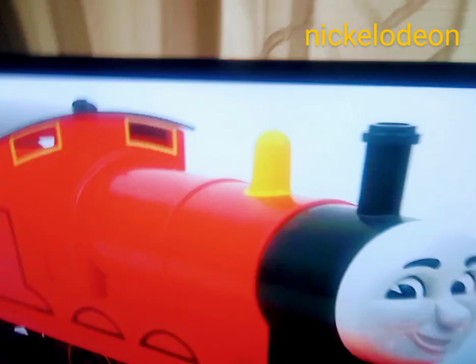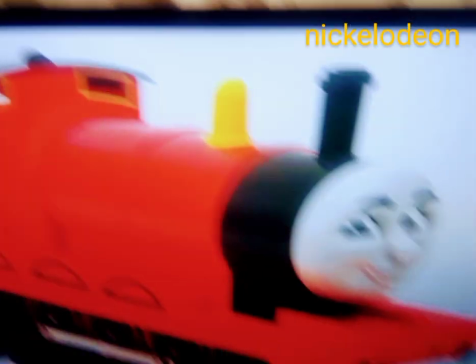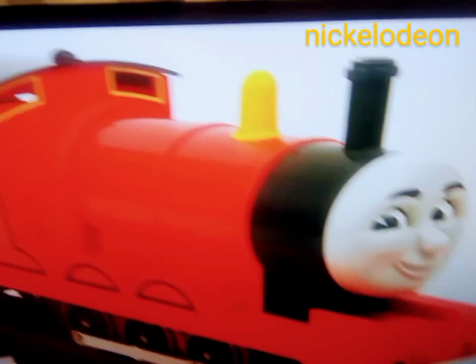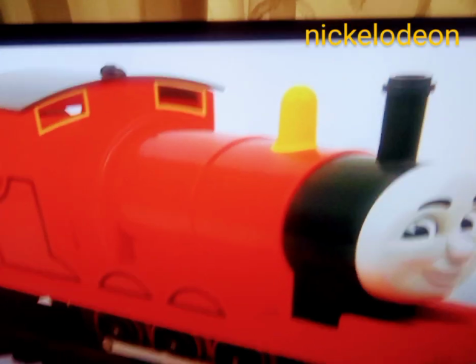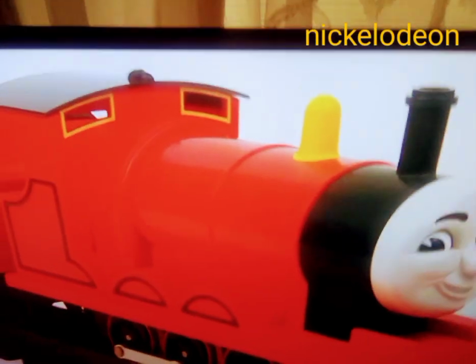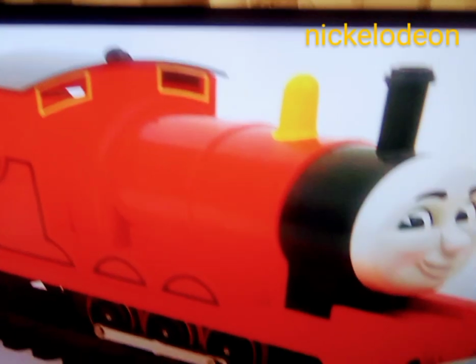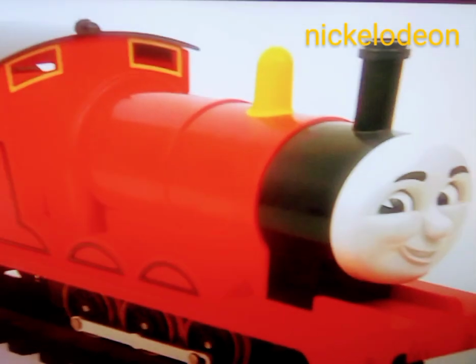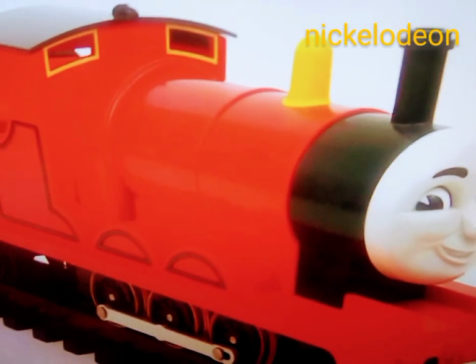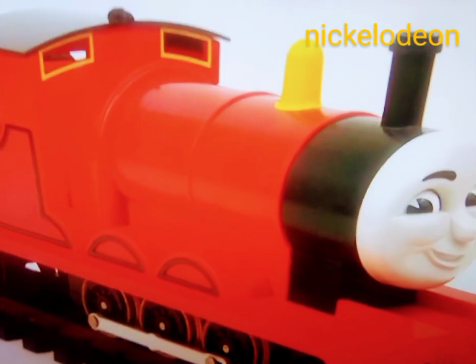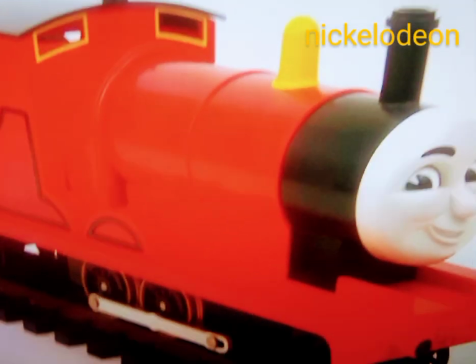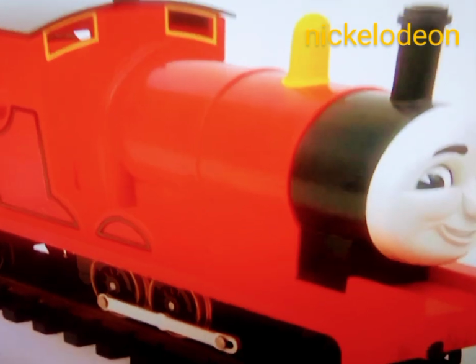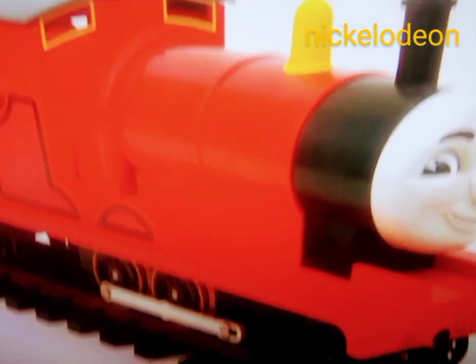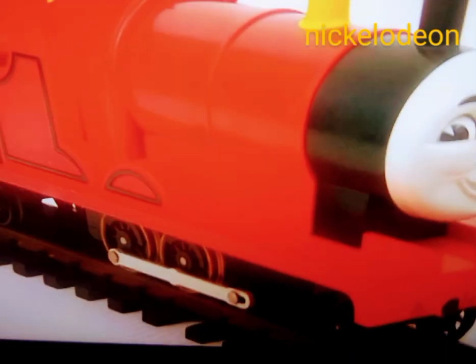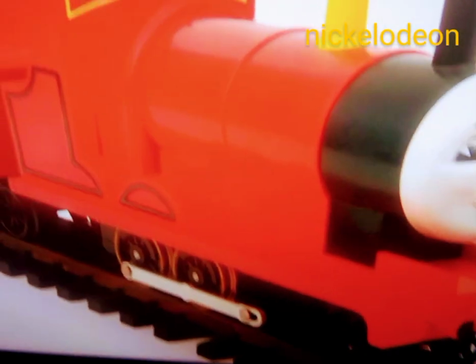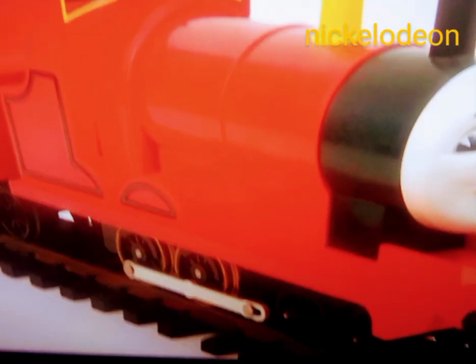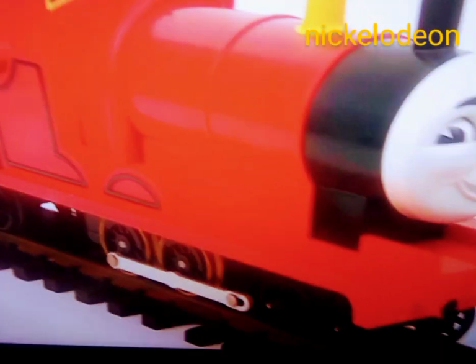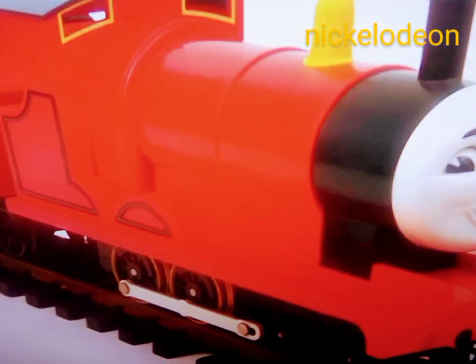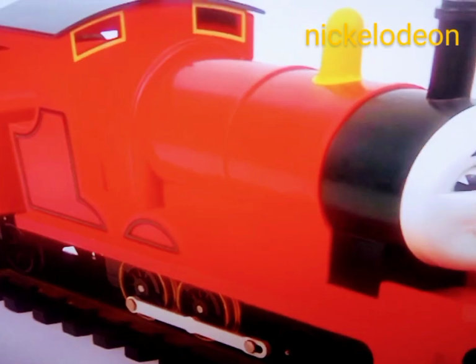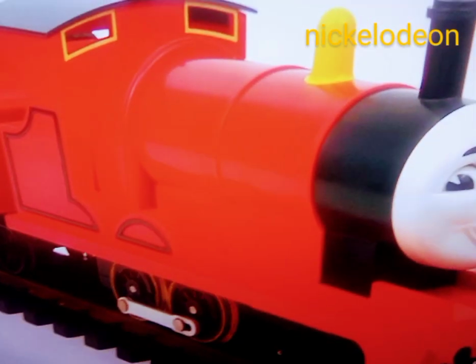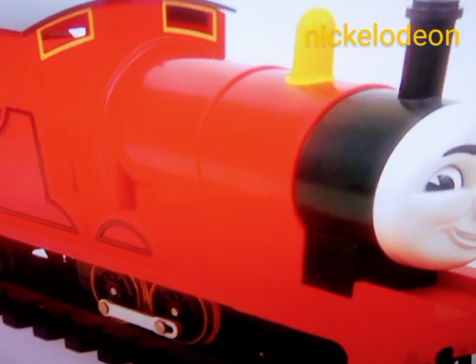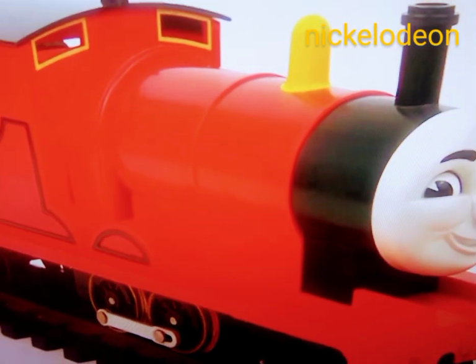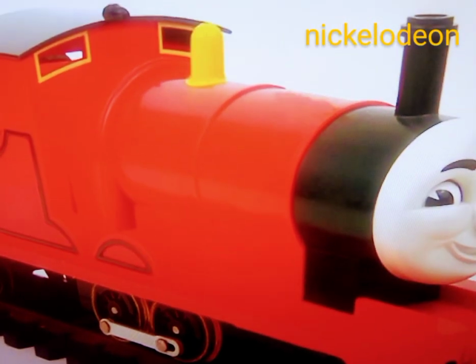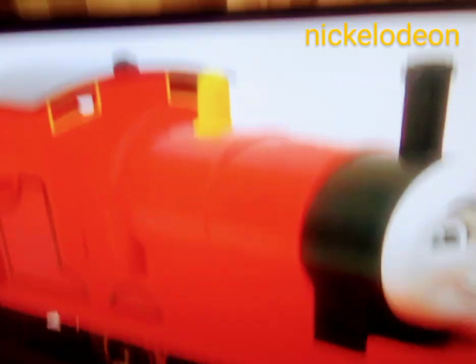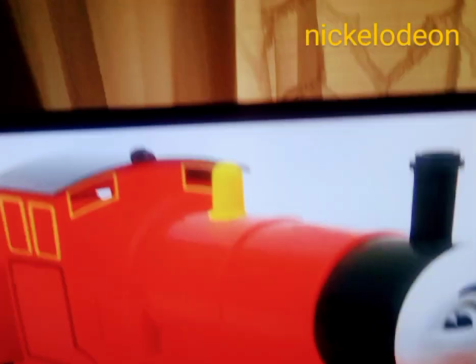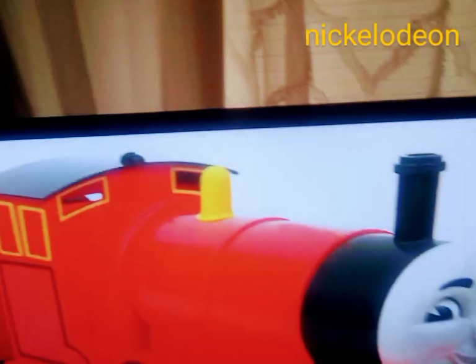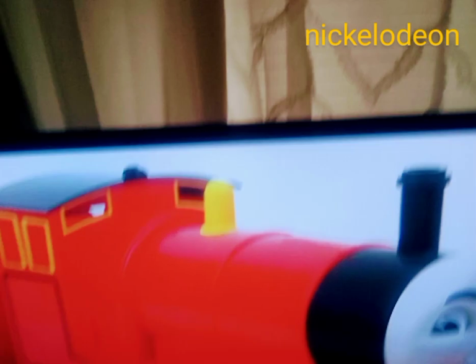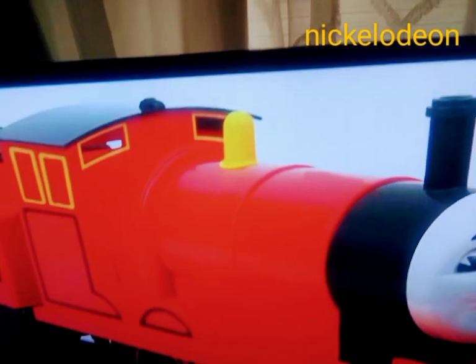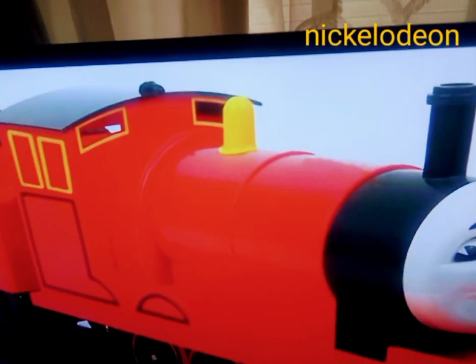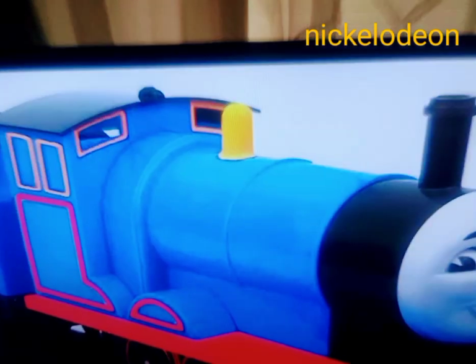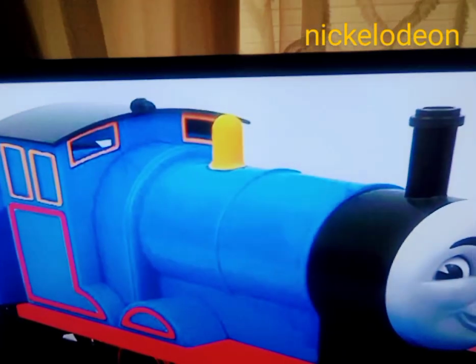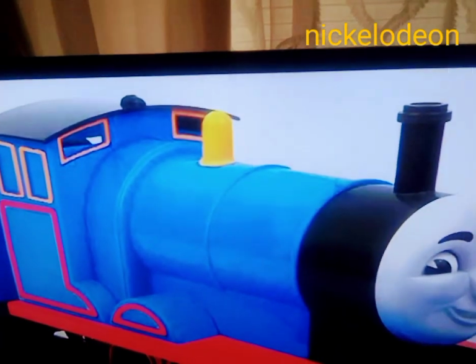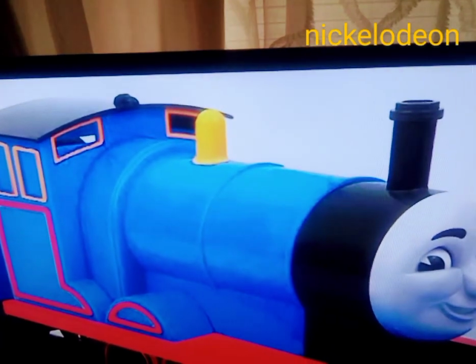To turn James into Edward, there were several things I needed to do. I had to remove the front drive wheel and splasher, push back and extend the bogey, shorten the side rods, move his dome, and fix the cab windows — all before painting him blue and adding his number two.